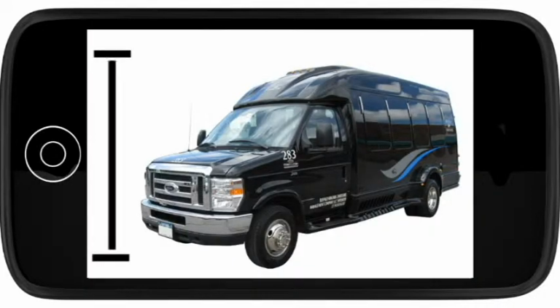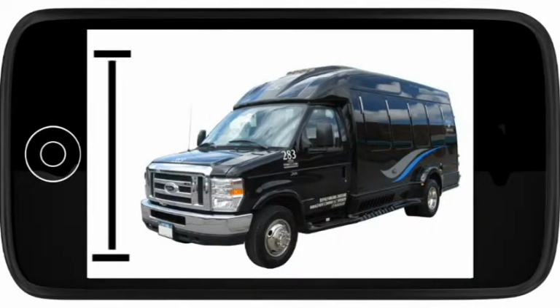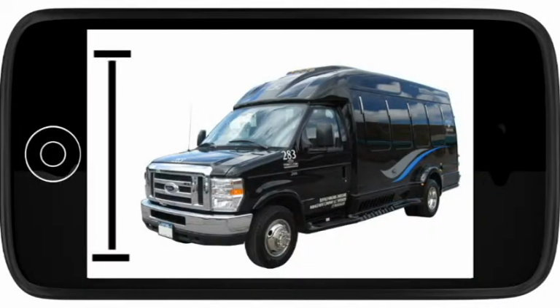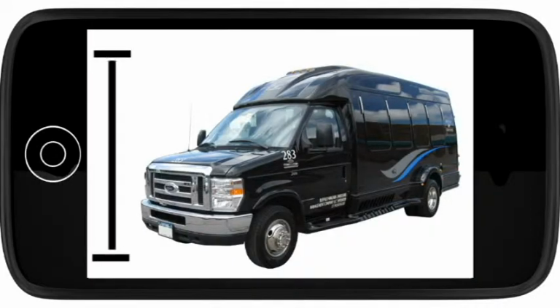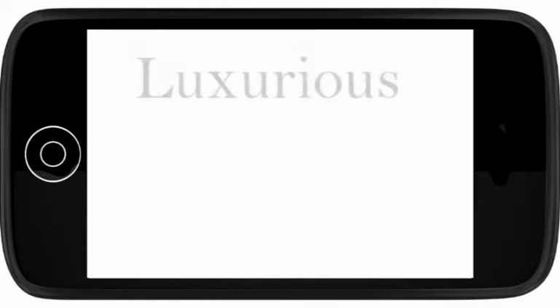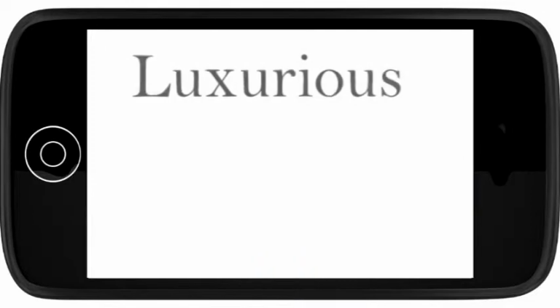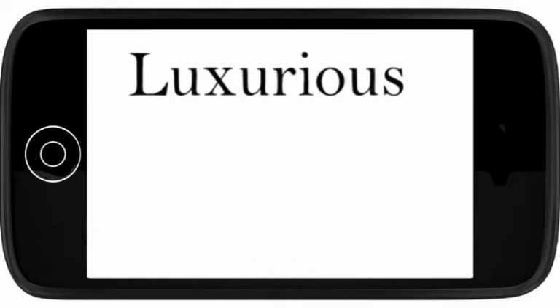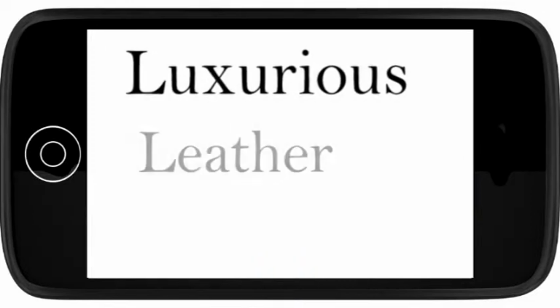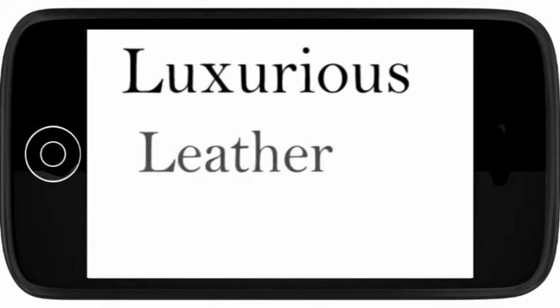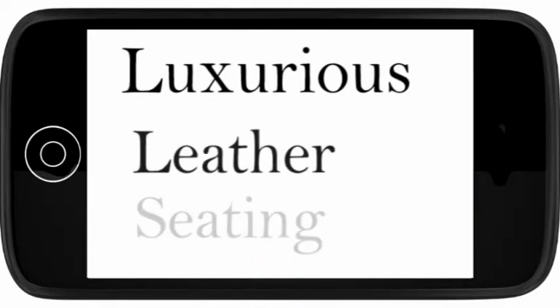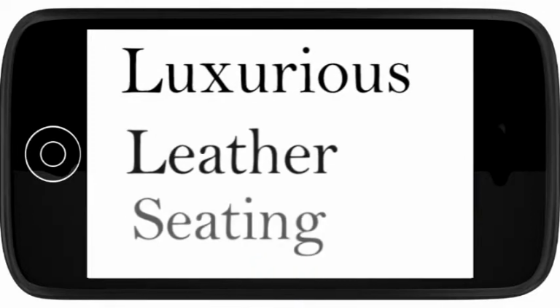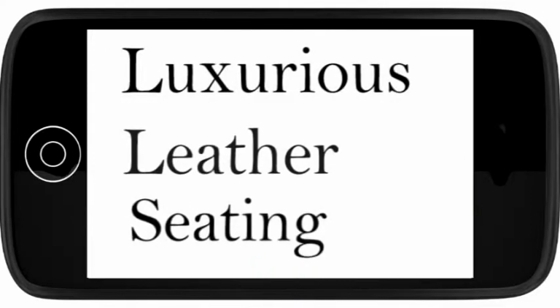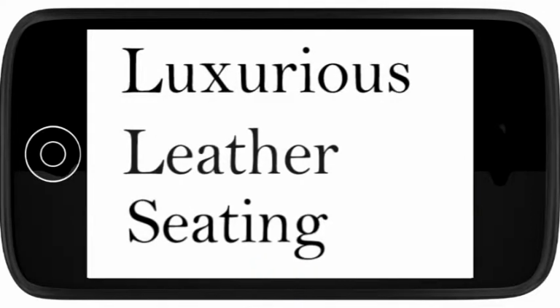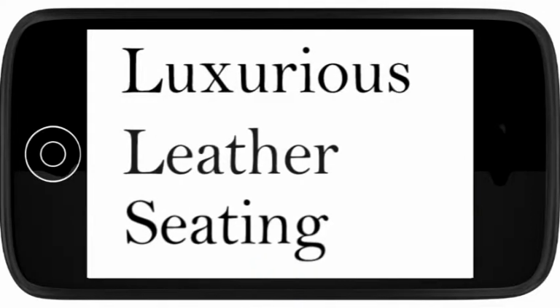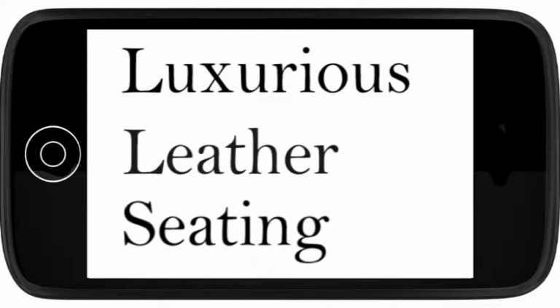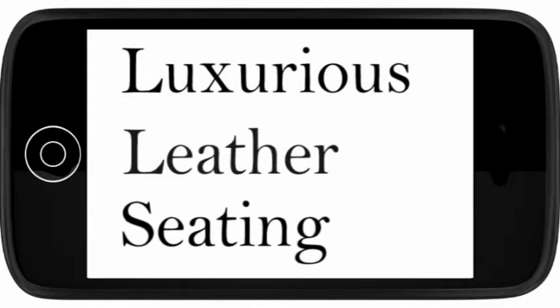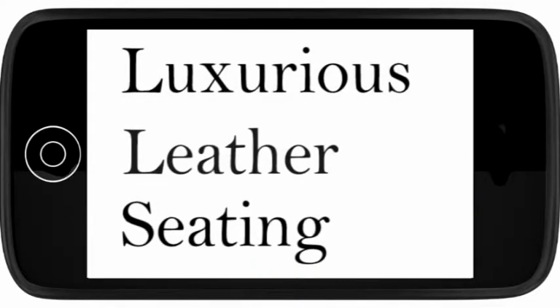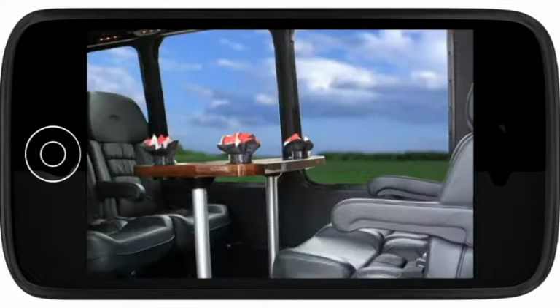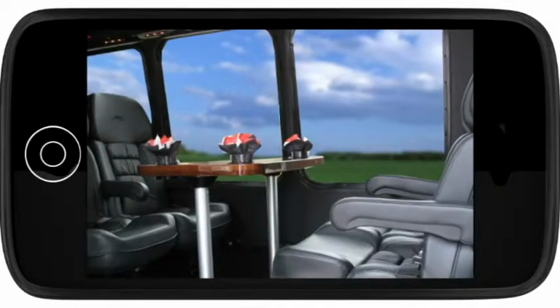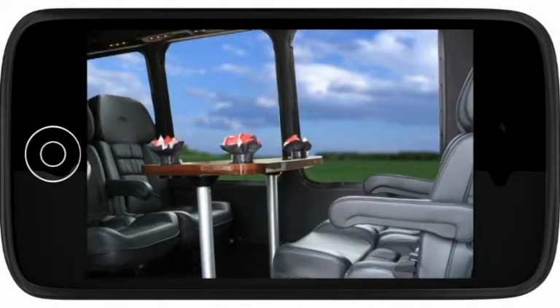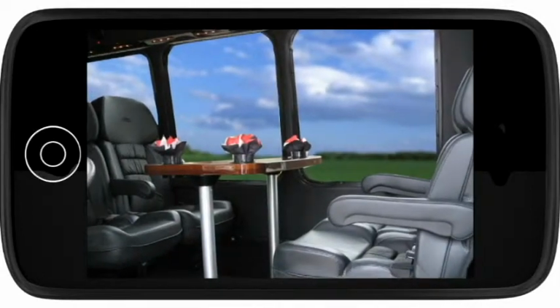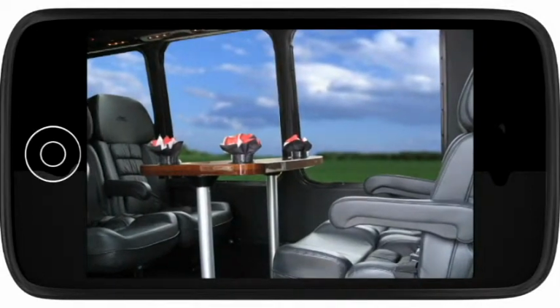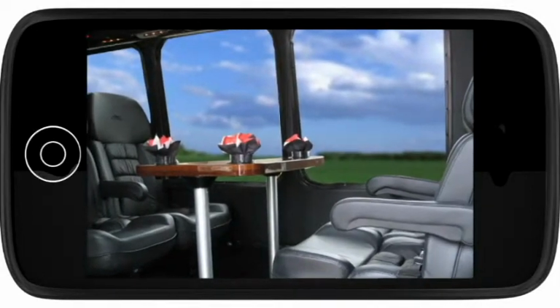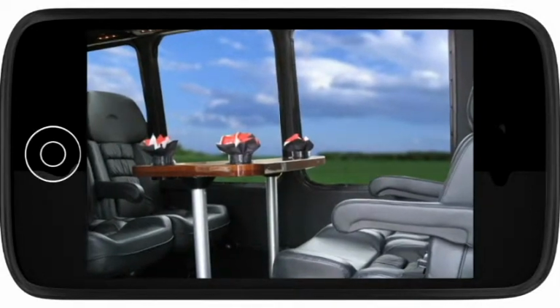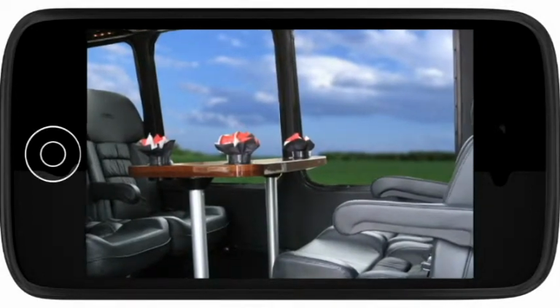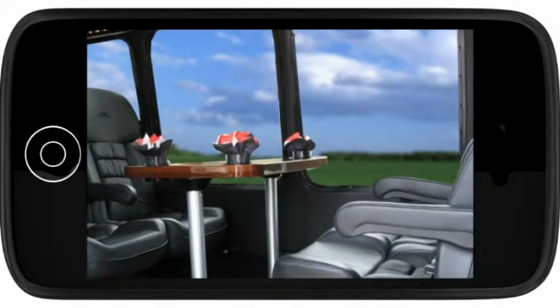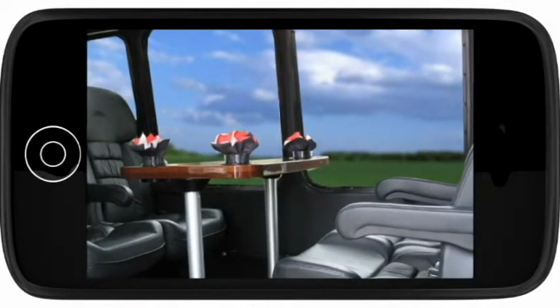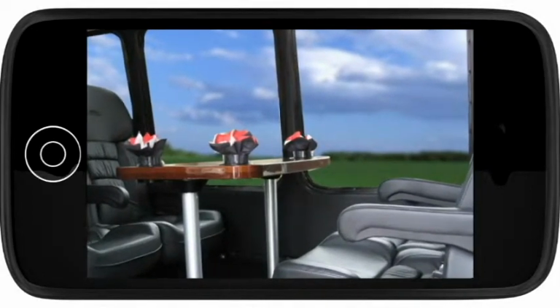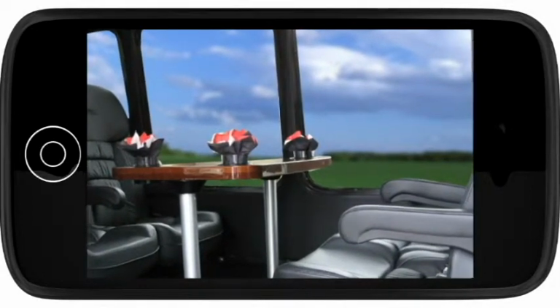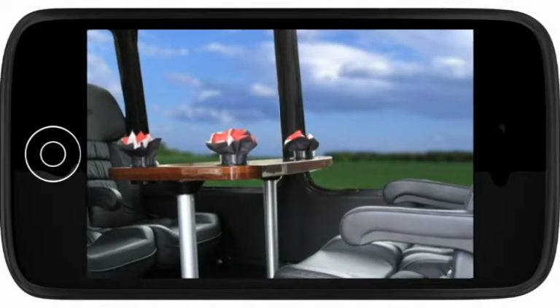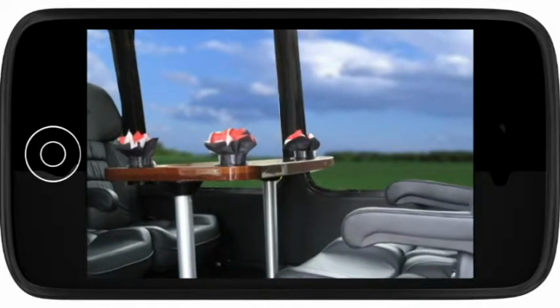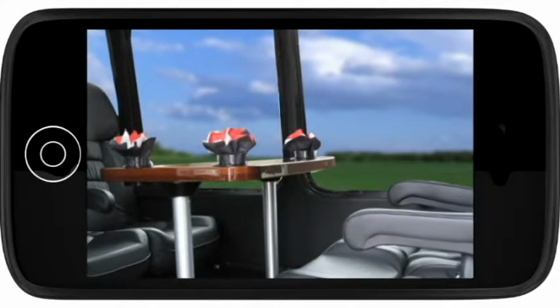There is luxurious leather seating for 13, including a table with three laptop power outlets. Corporate clients use the table as a workstation, but it works just as well for winery tours when you need counter space for snacks.